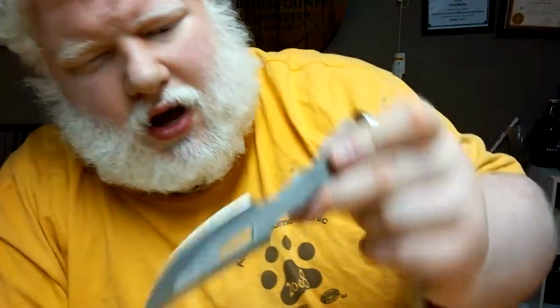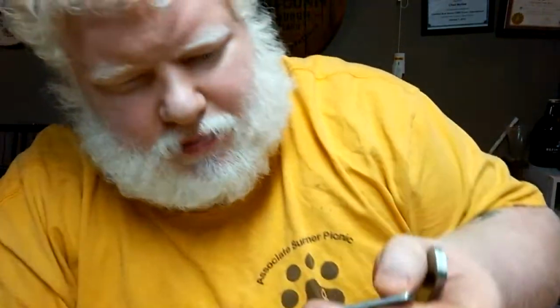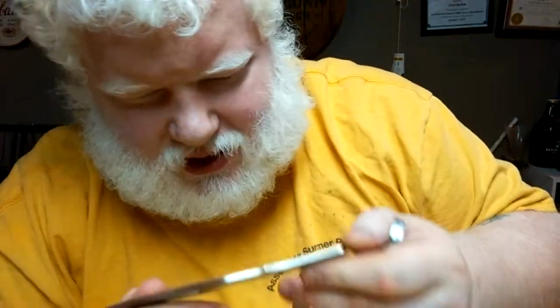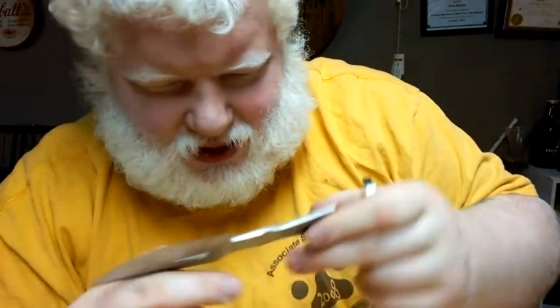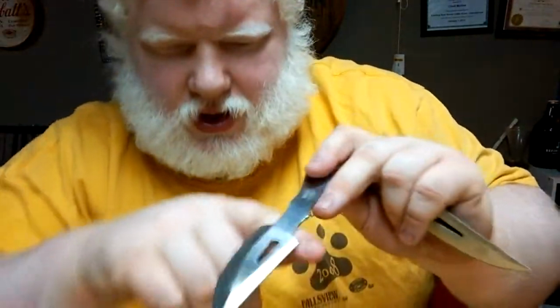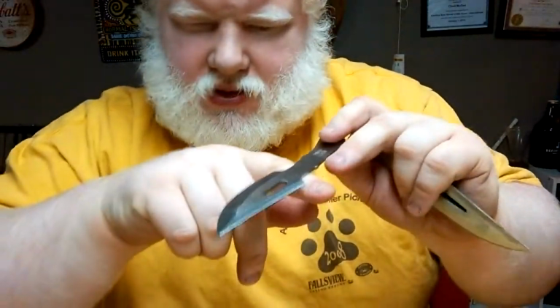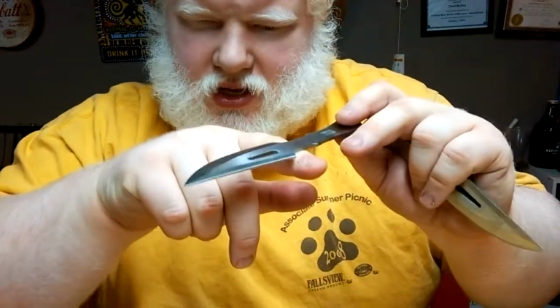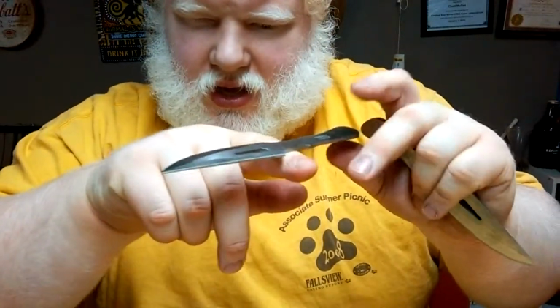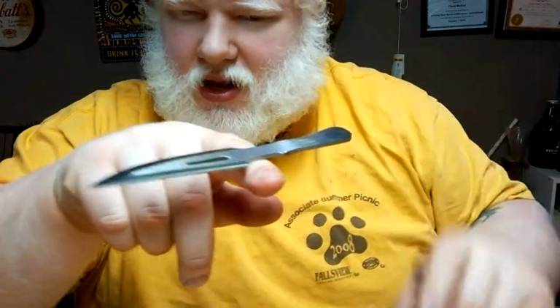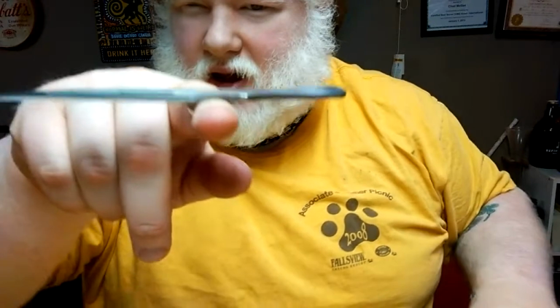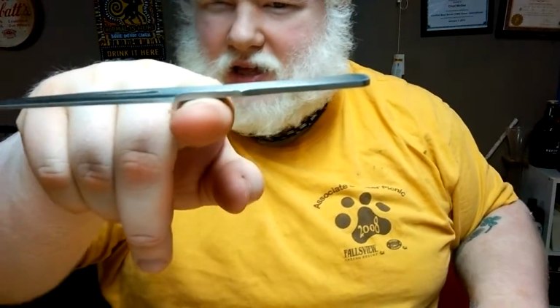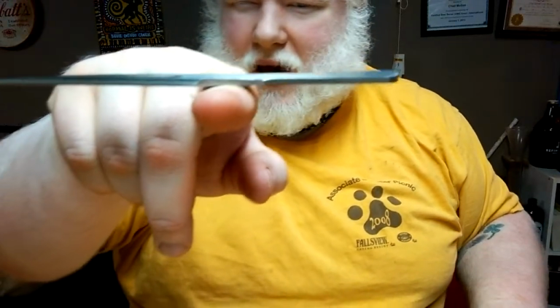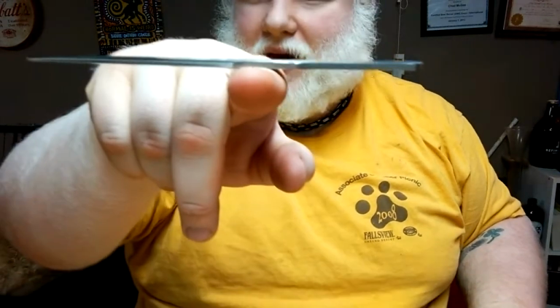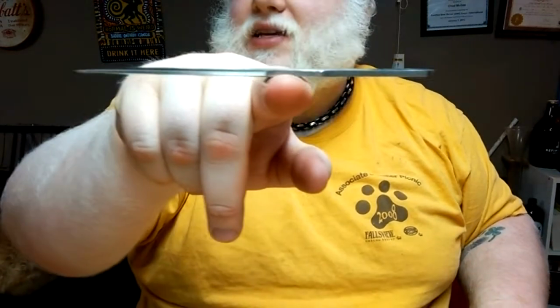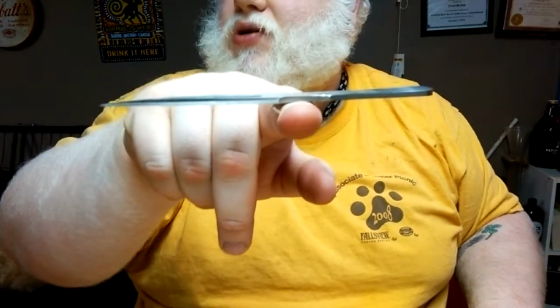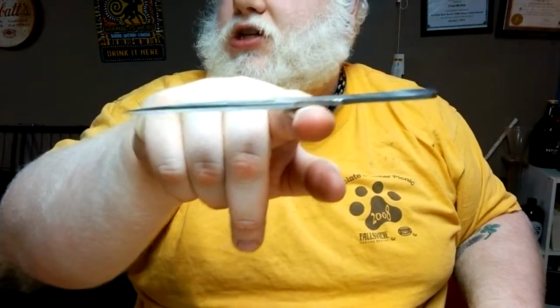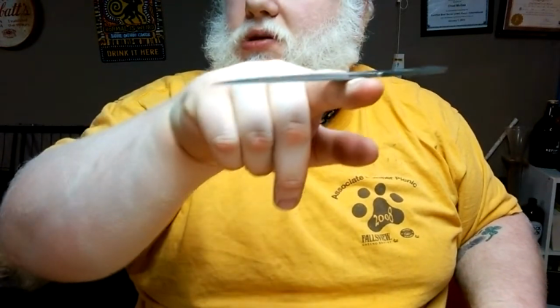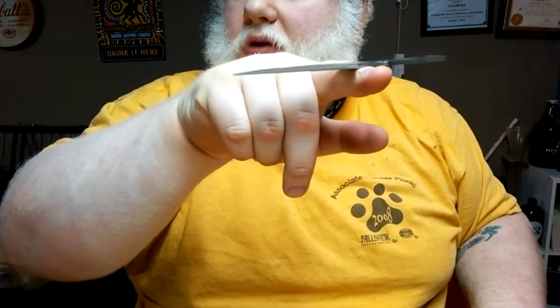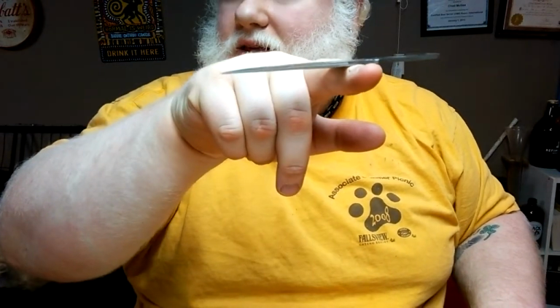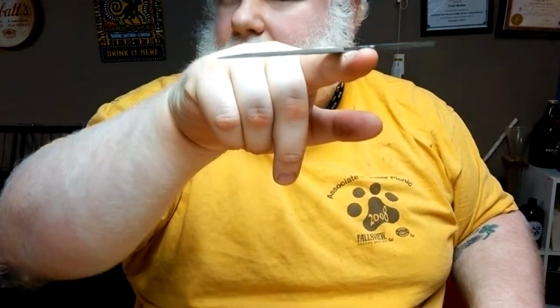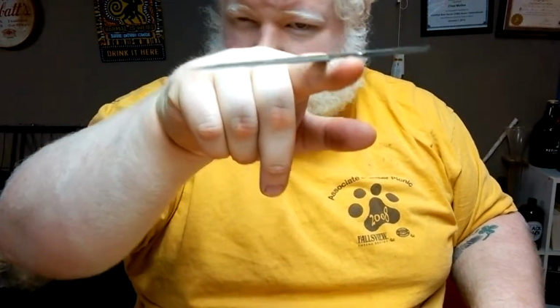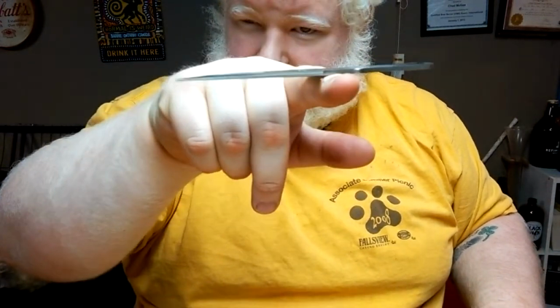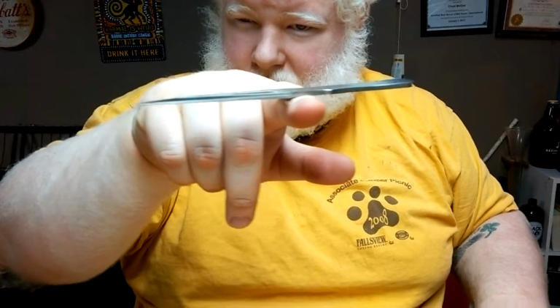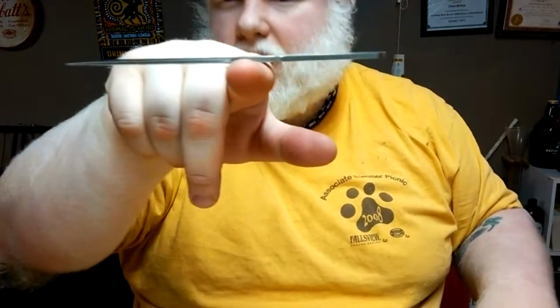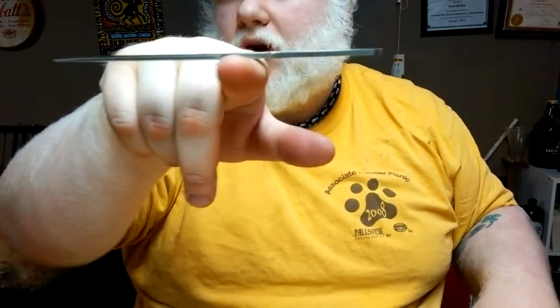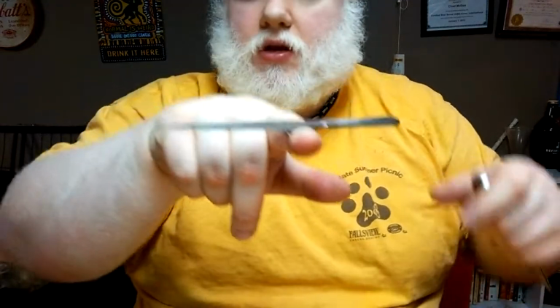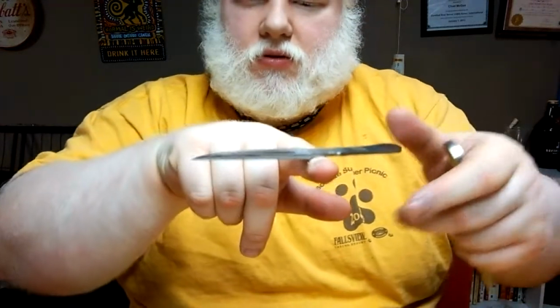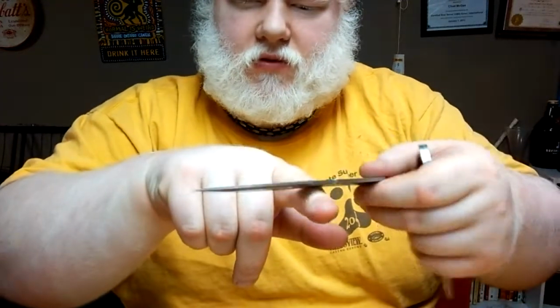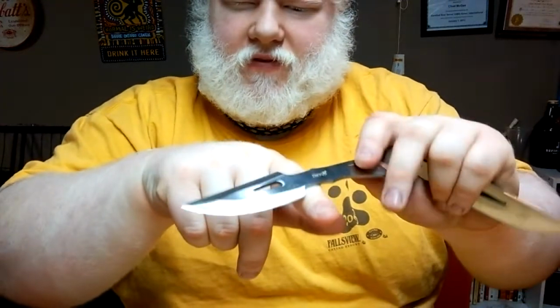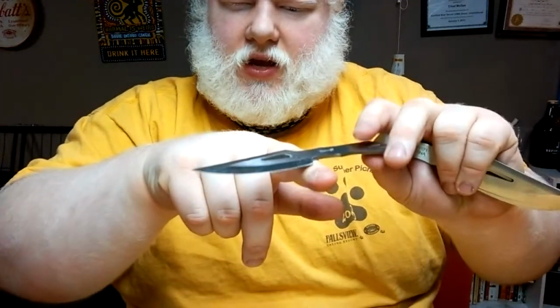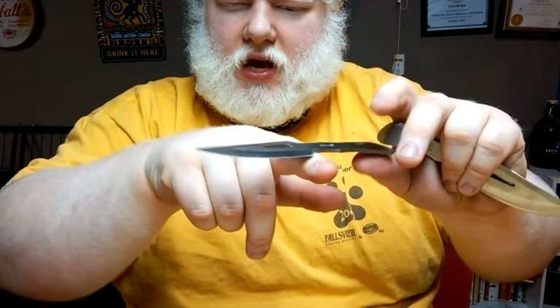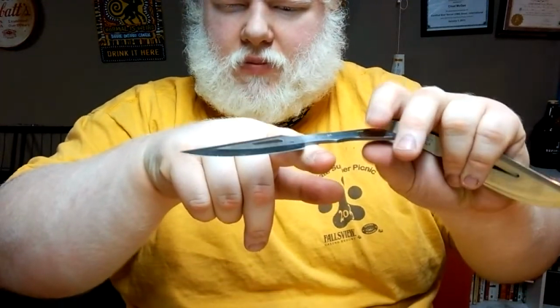The balance on these knives is actually not that bad. The balance is pretty much right at the center — fairly nominal.